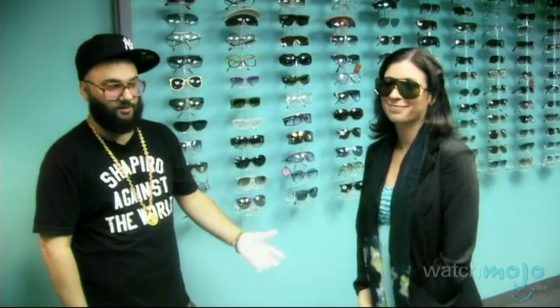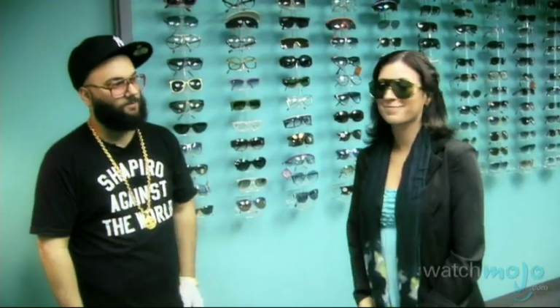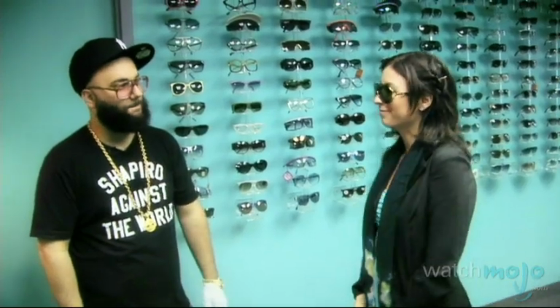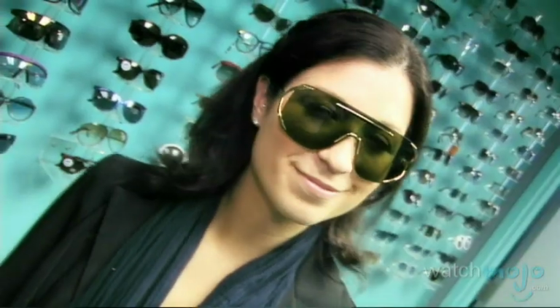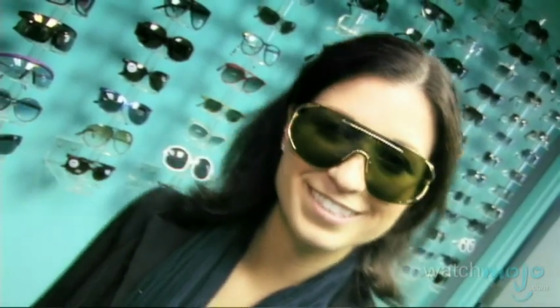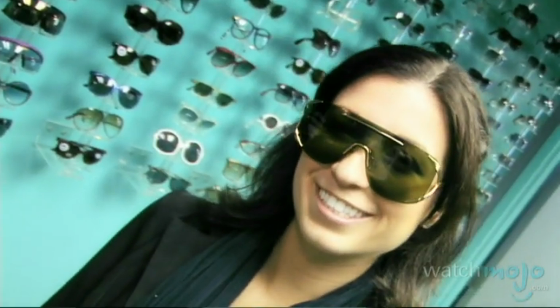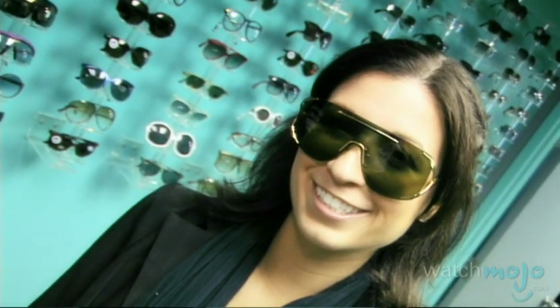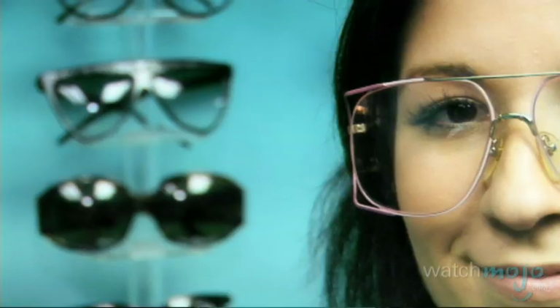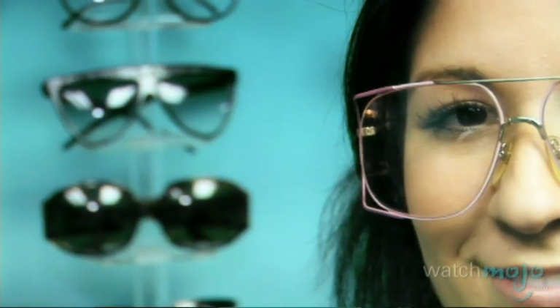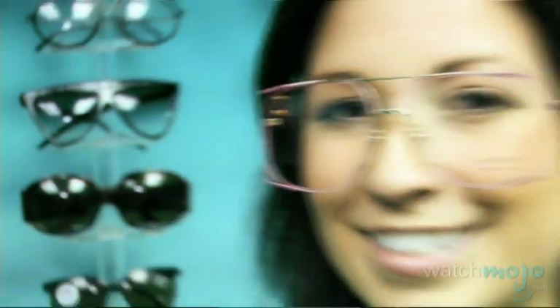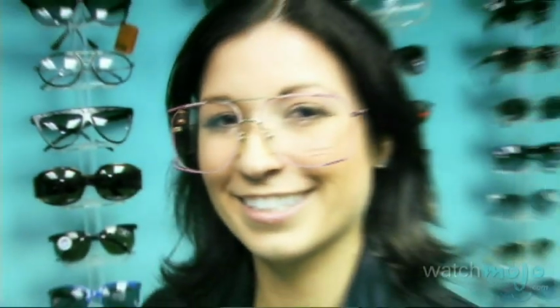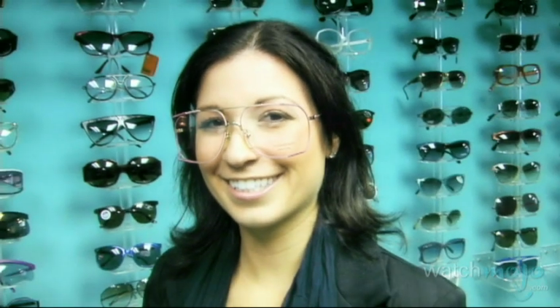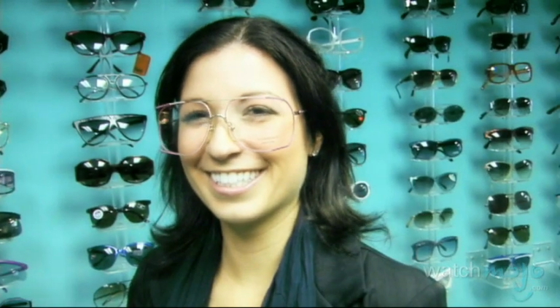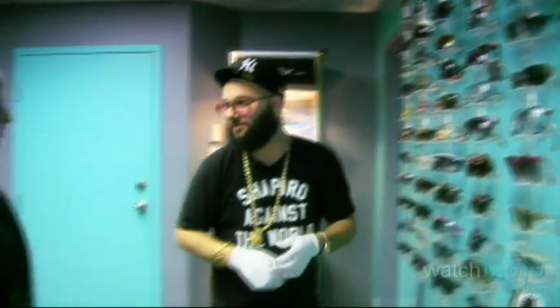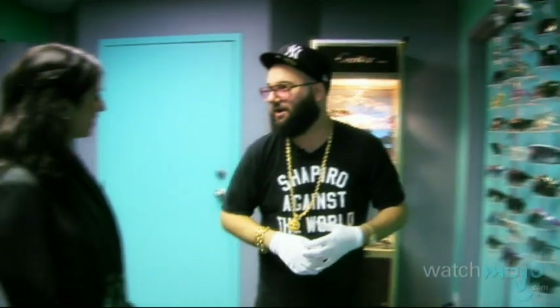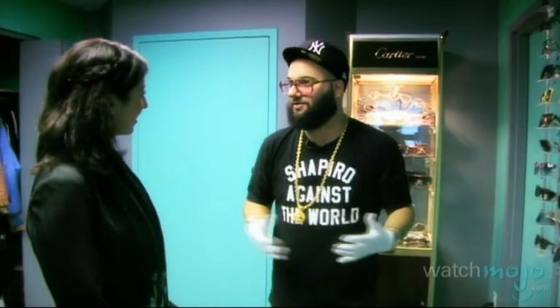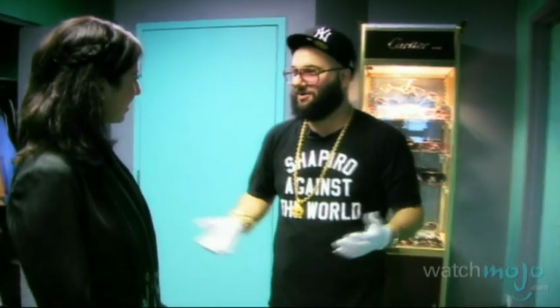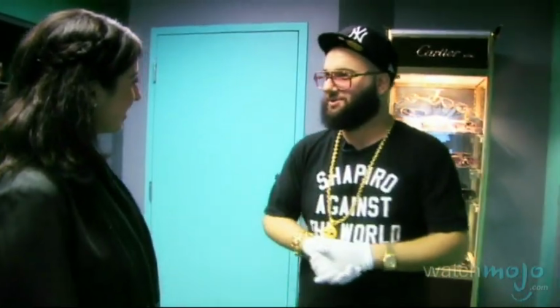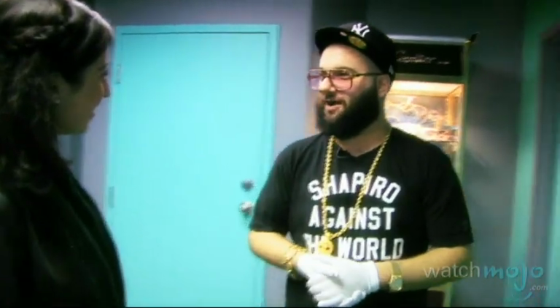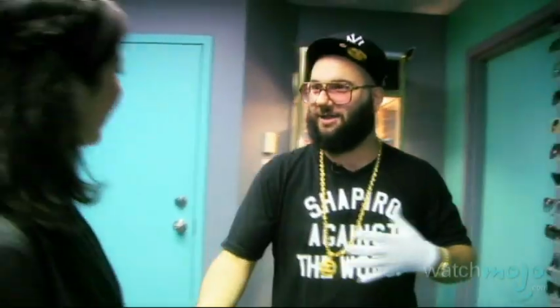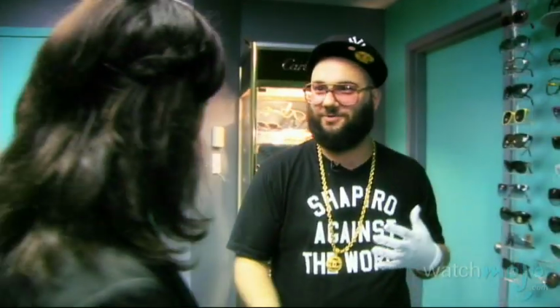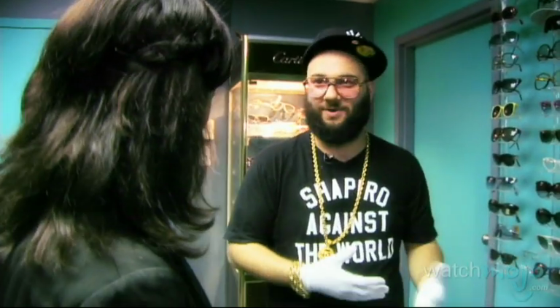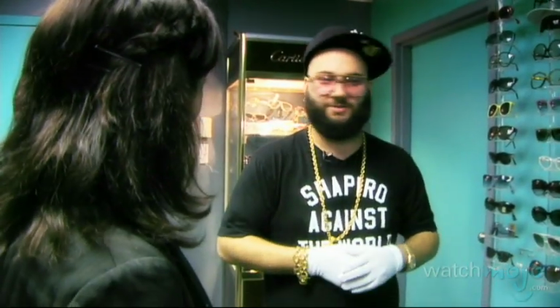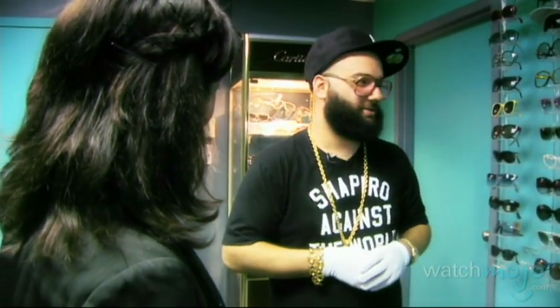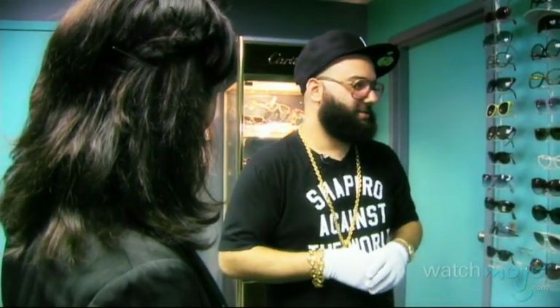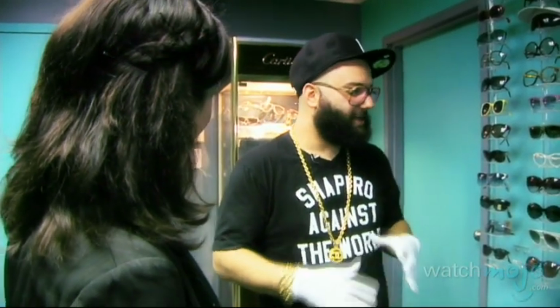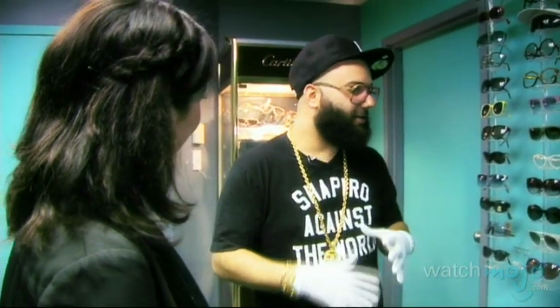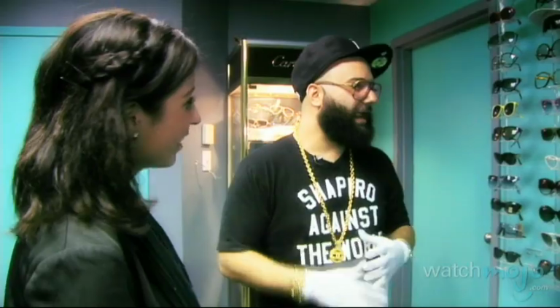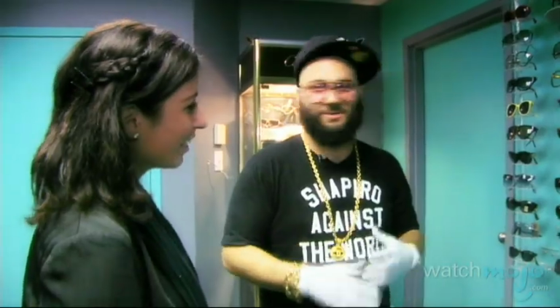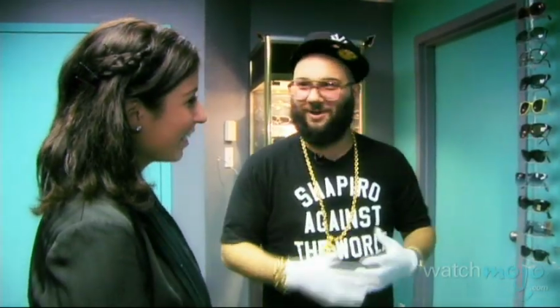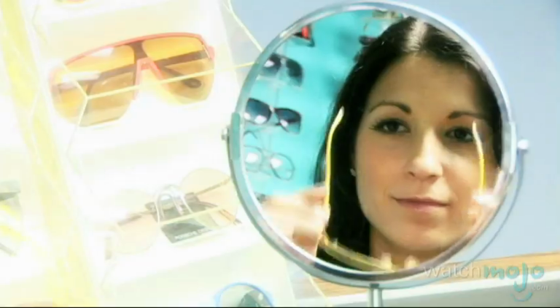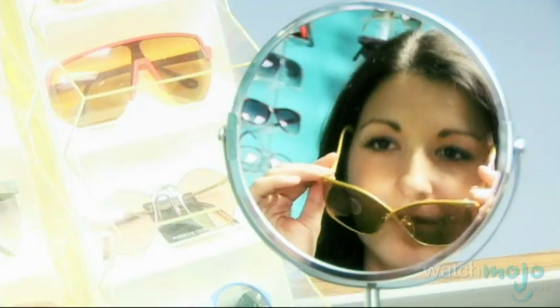Cute too. All the glasses are nice — it just depends on what type of statement you're trying to make. I have one for all the different pairs of shoes I wear. Kanye has one for the different pairs of shoes he wears. Depends how much you really want to get into it.